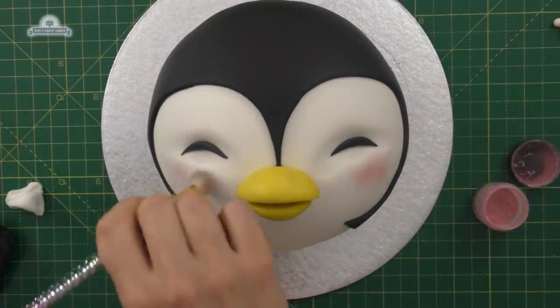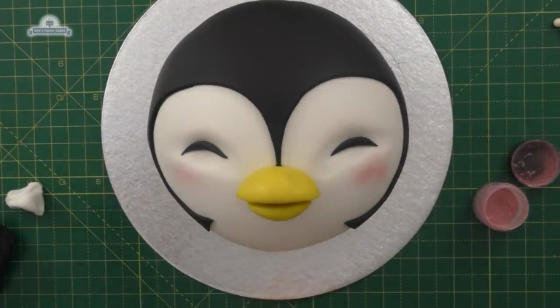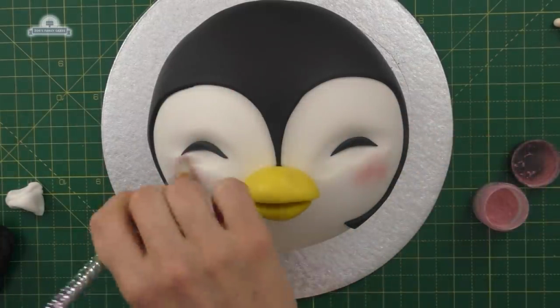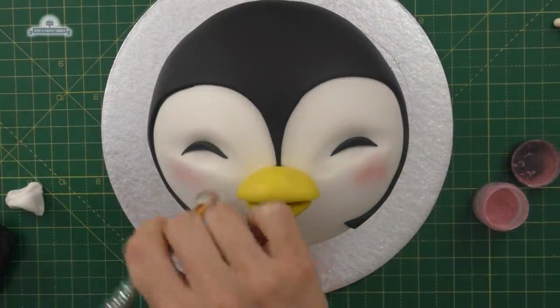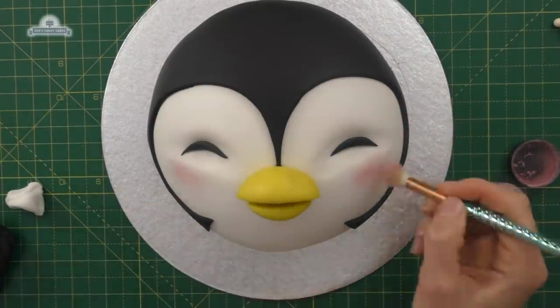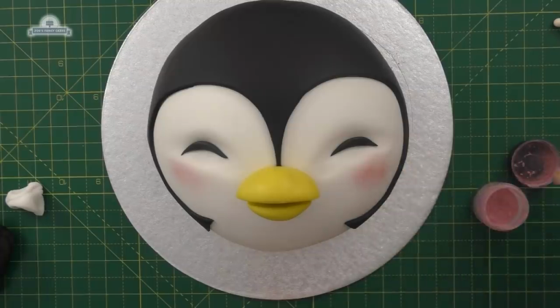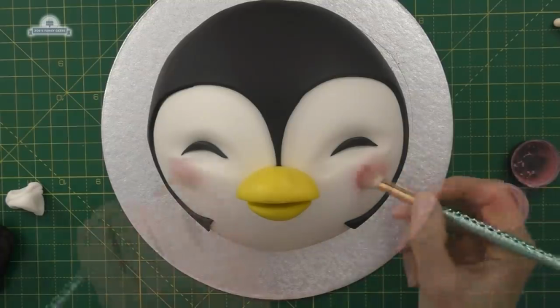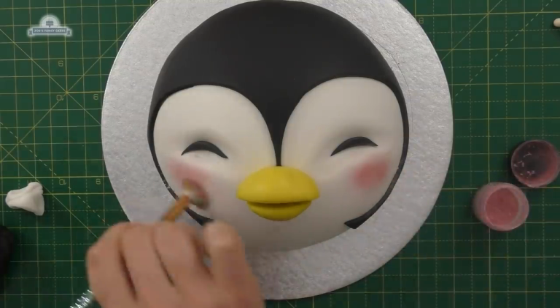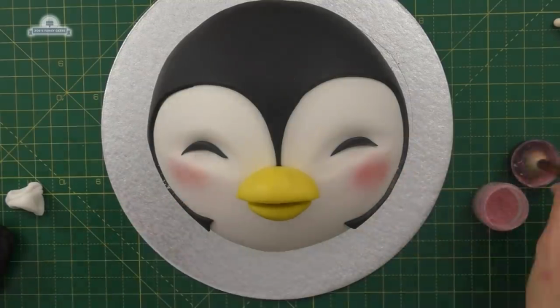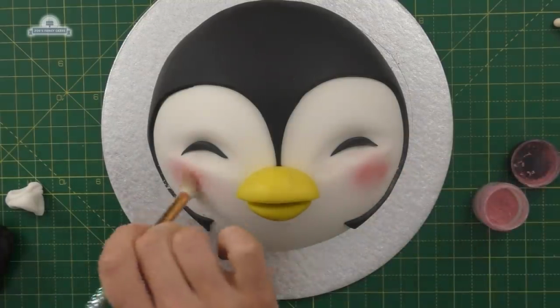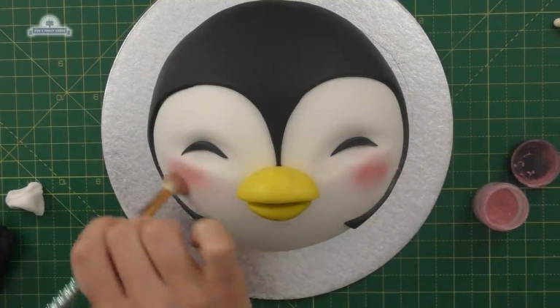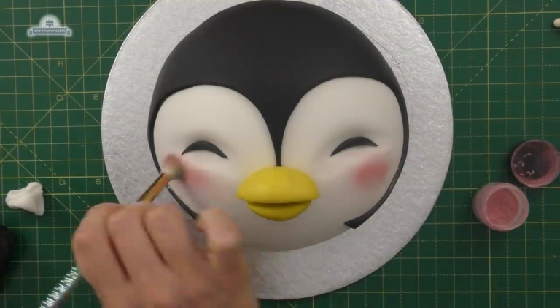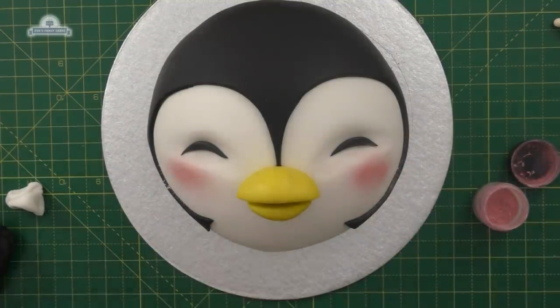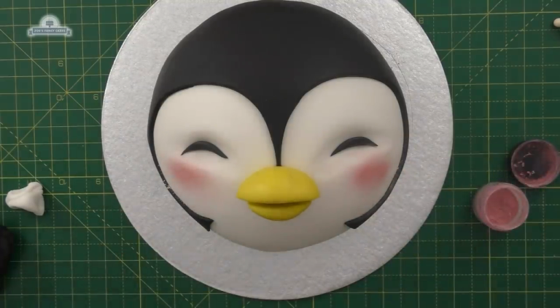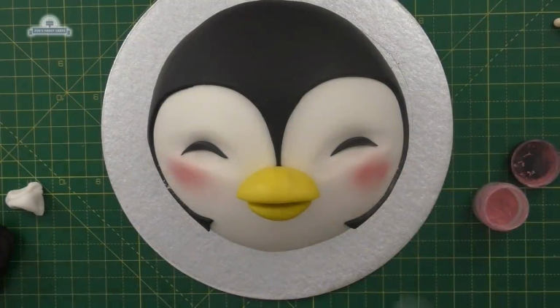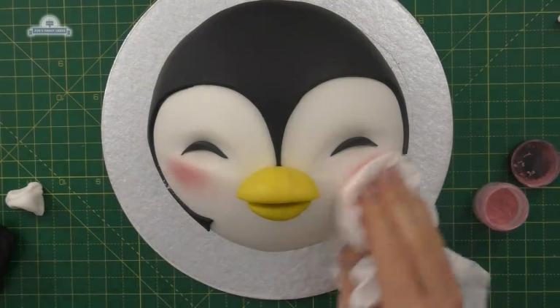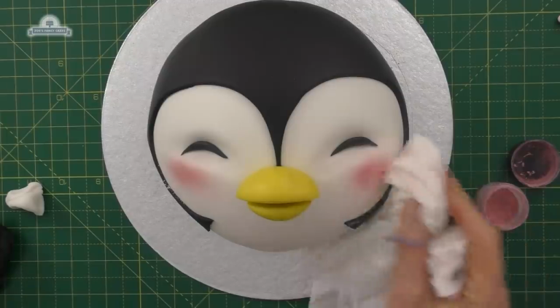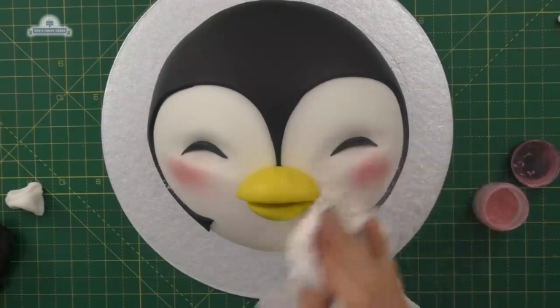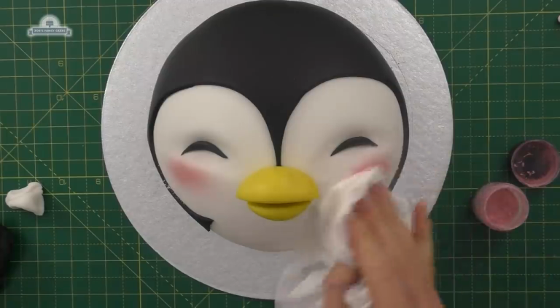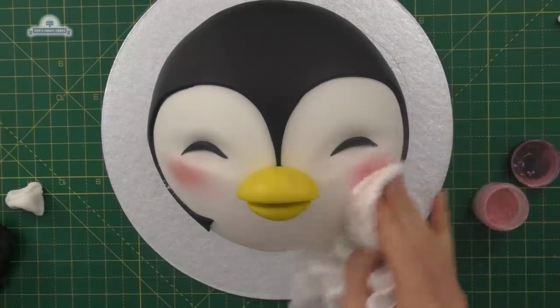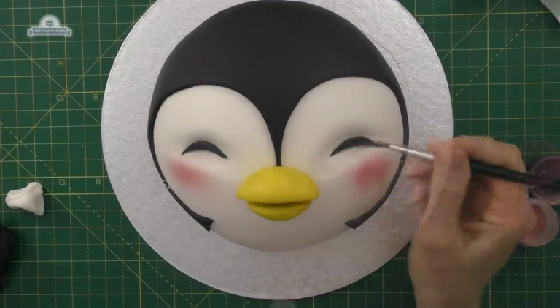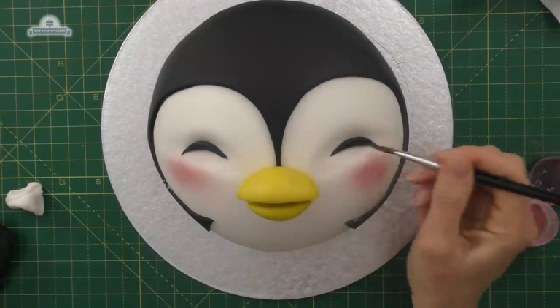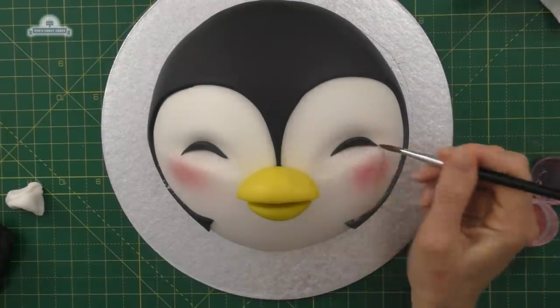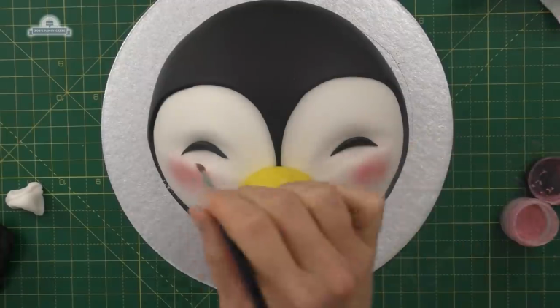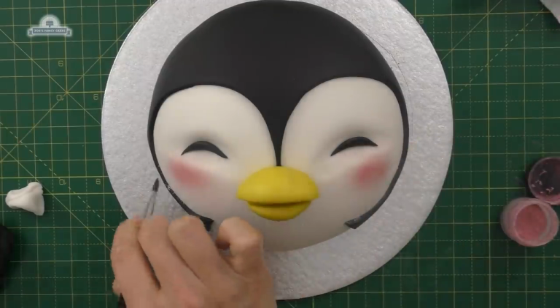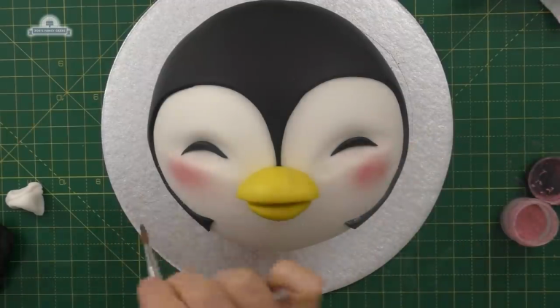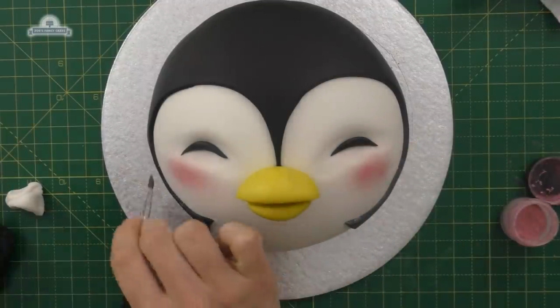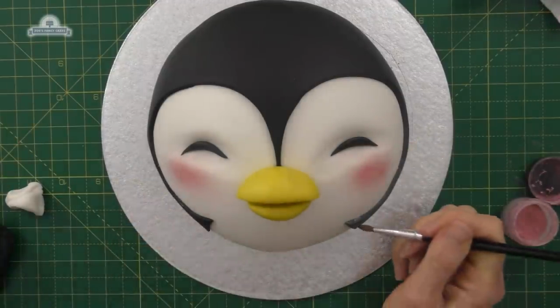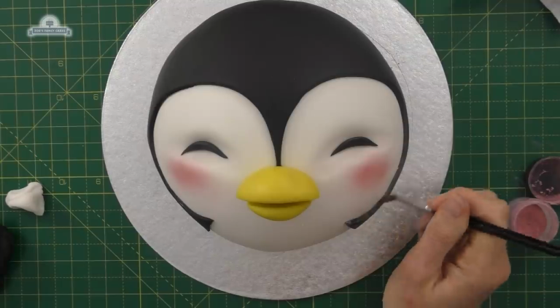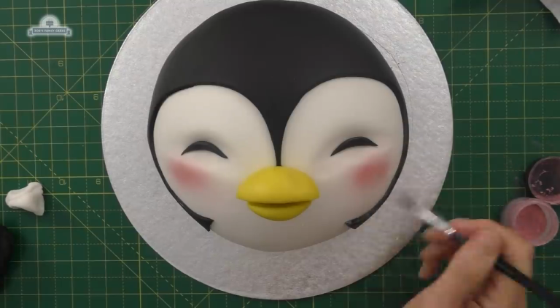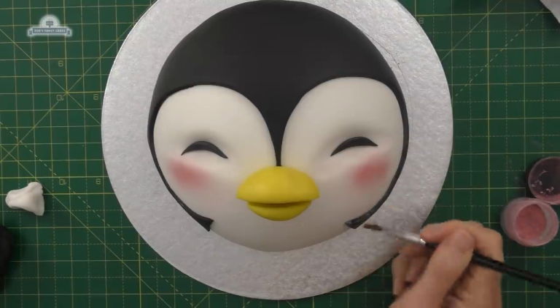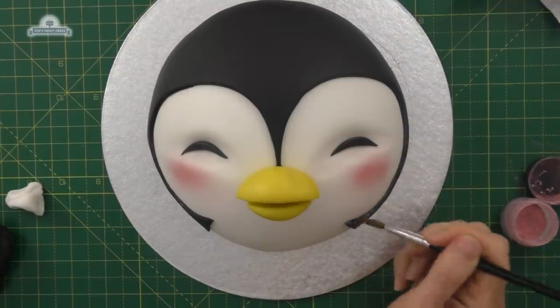I'm just going to add a bit of pink edible dust to the cheeks. I've got a little bit dark on one side, so I'm just rubbing over that with cornflour. Then I'm just wetting any black bits that got cornflour on, just to tidy them up.